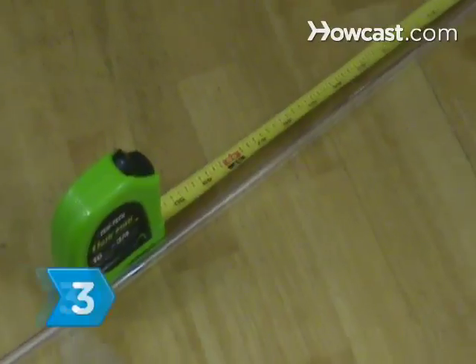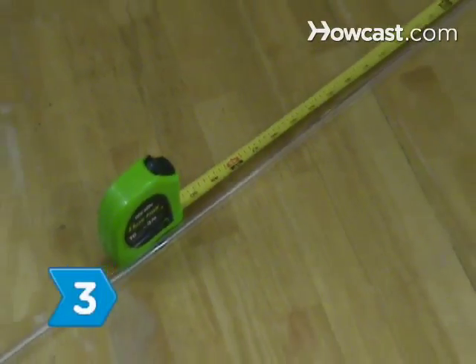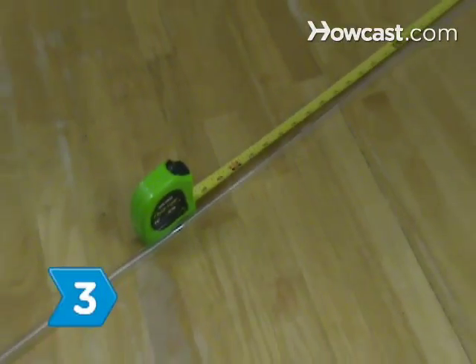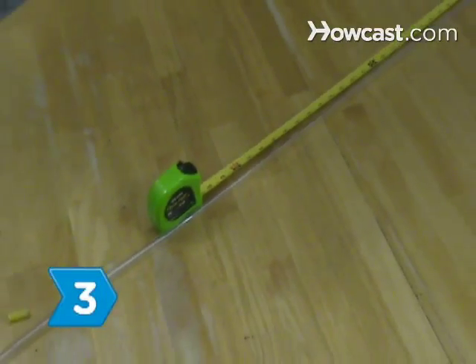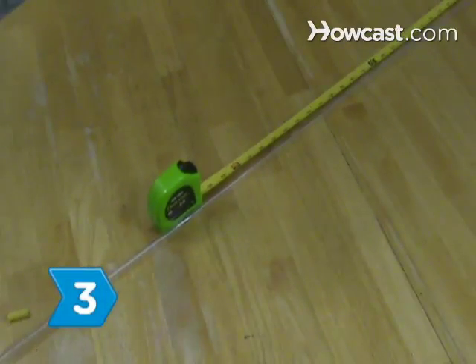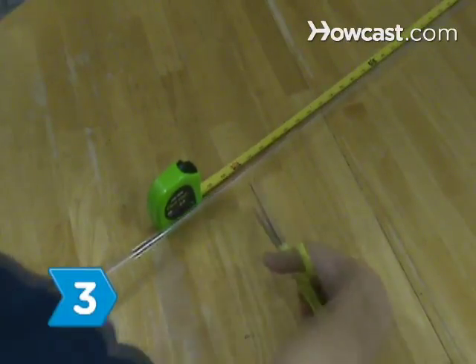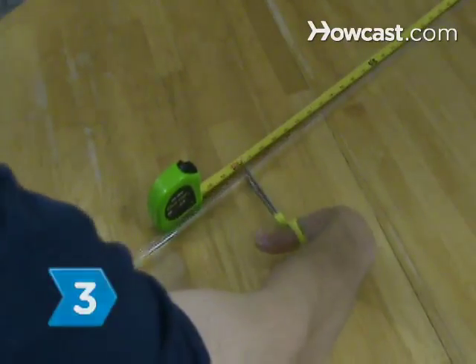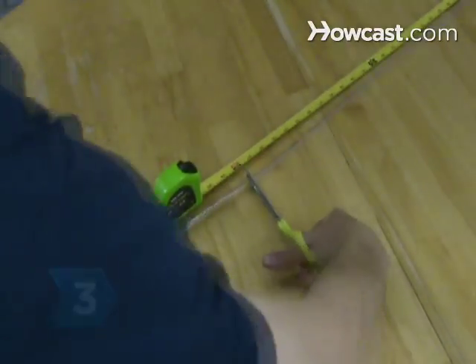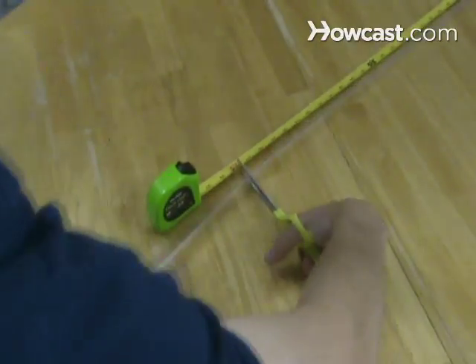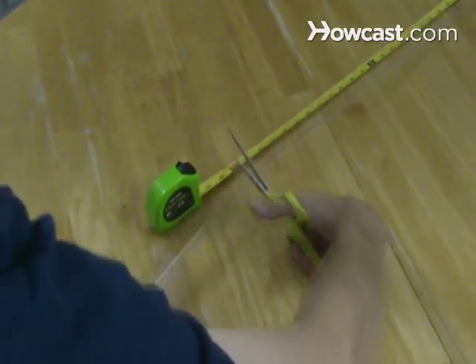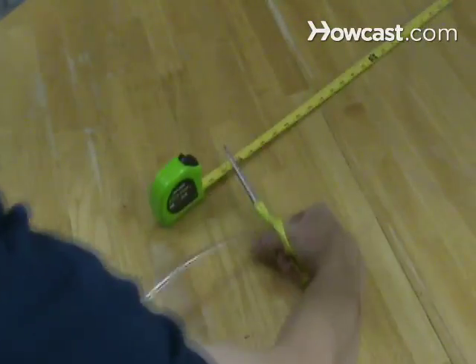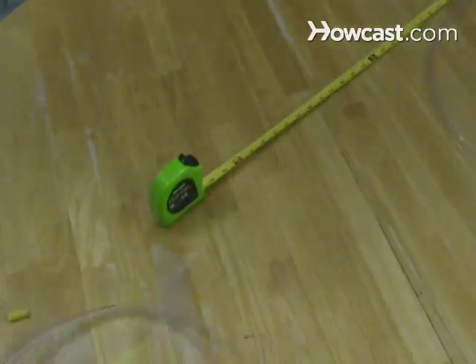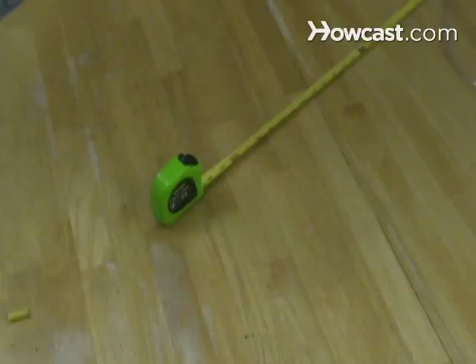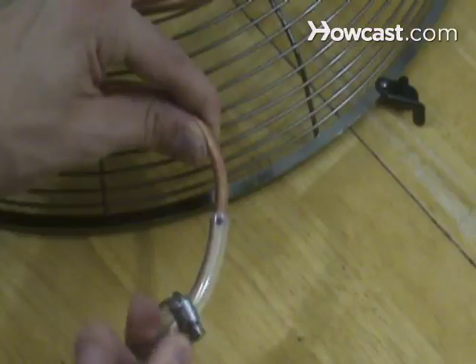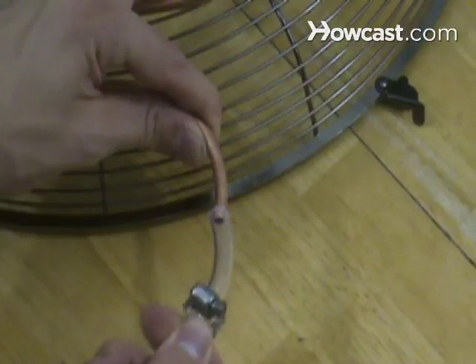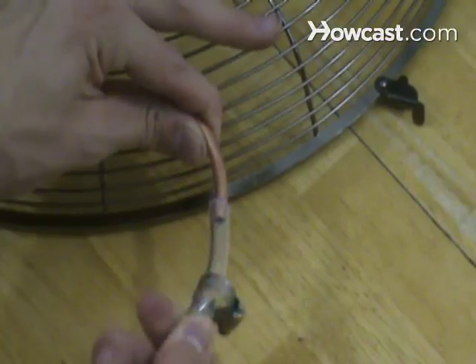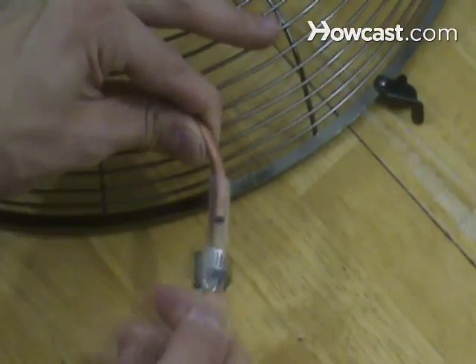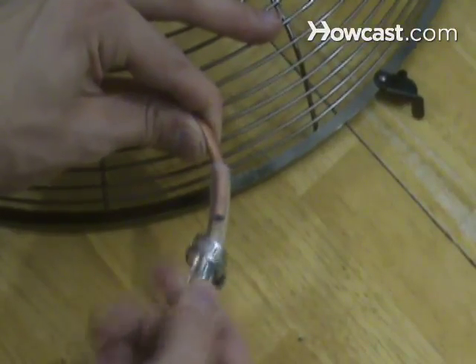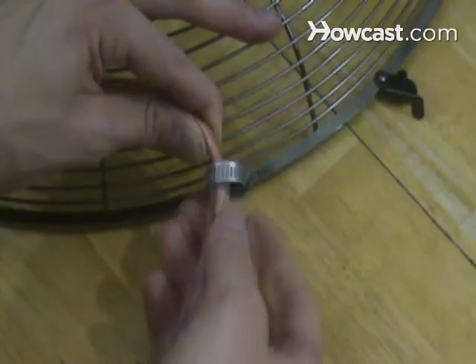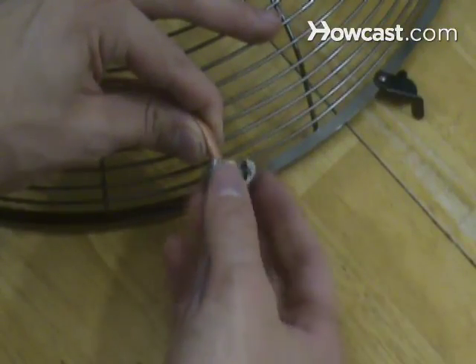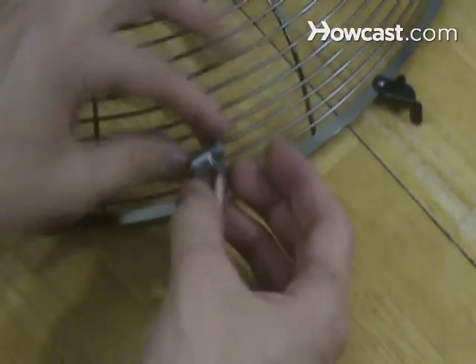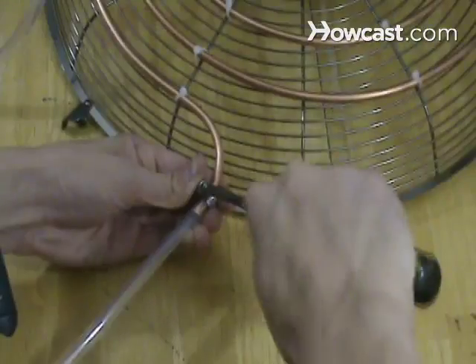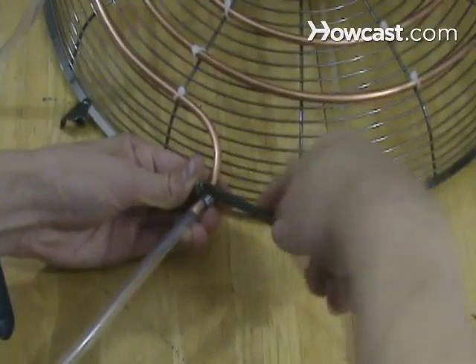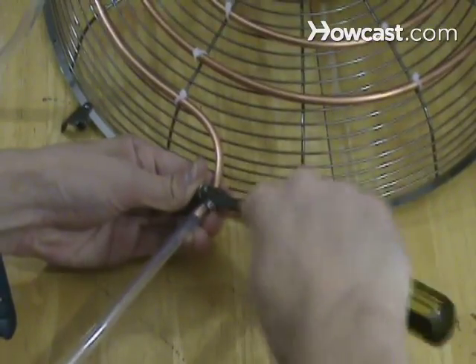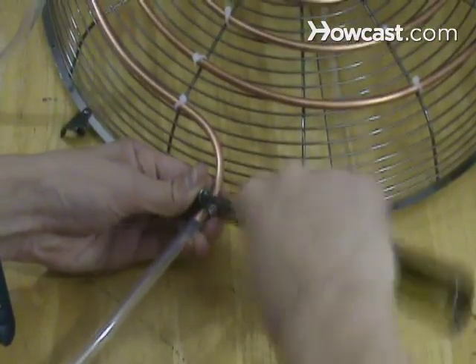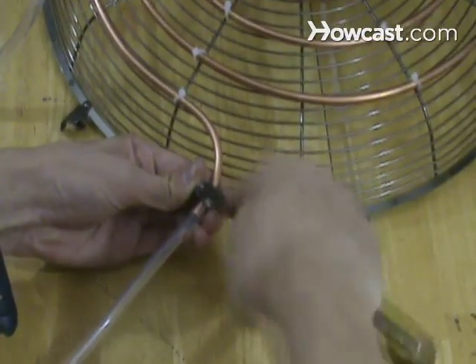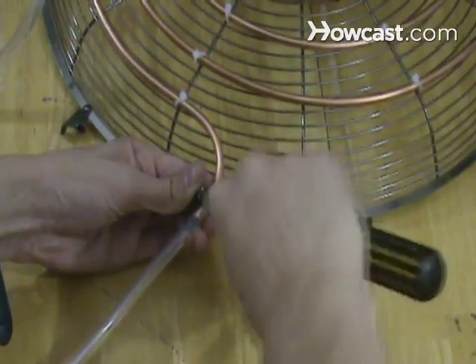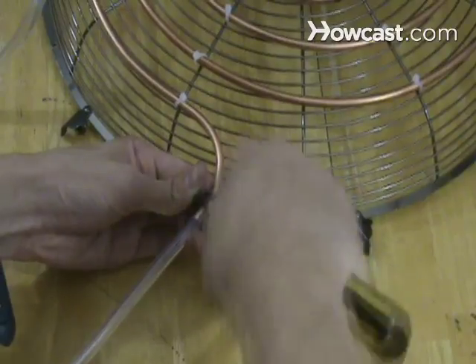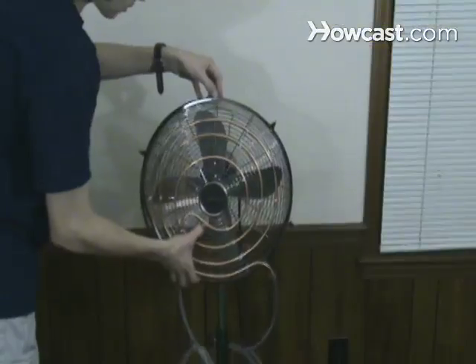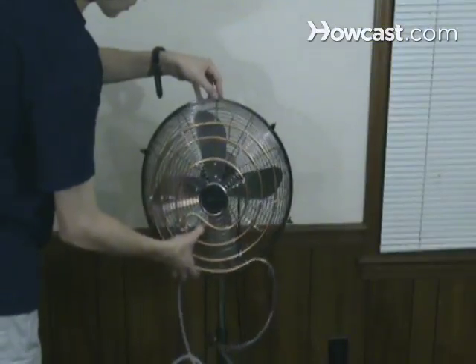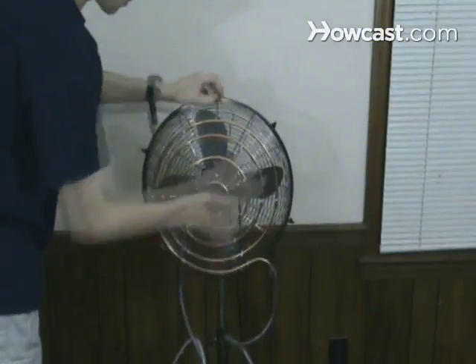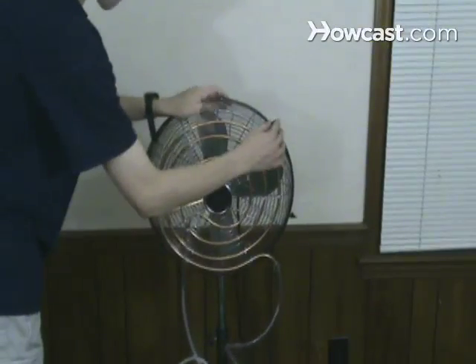Step 3. Cut the vinyl tubing into 4-foot sections using scissors. Then attach them to either end of the copper tubing with hose clamps. Tighten the clamps with a flathead screwdriver. Reattach the fan face to the fan.